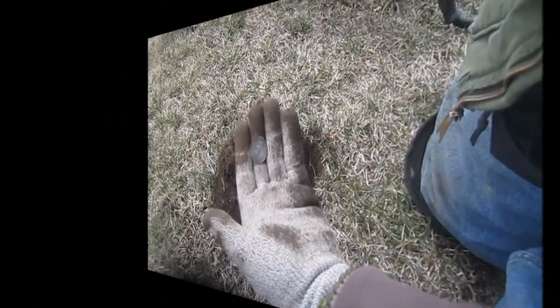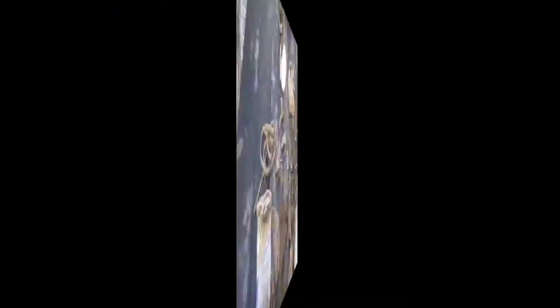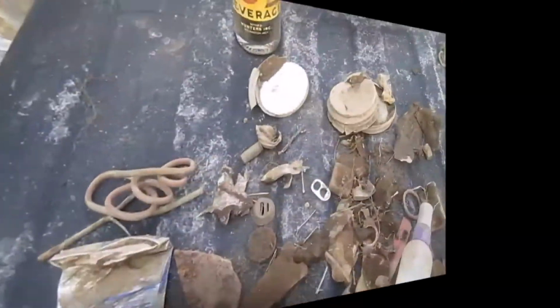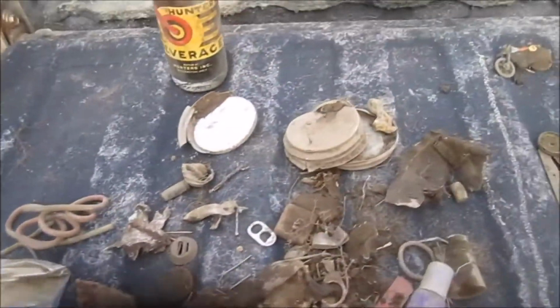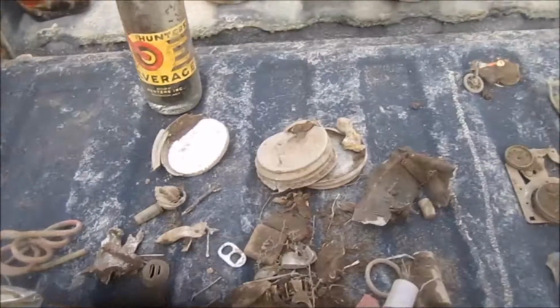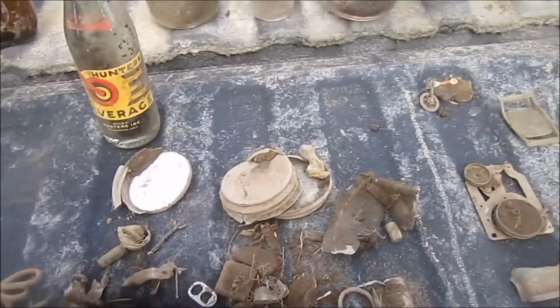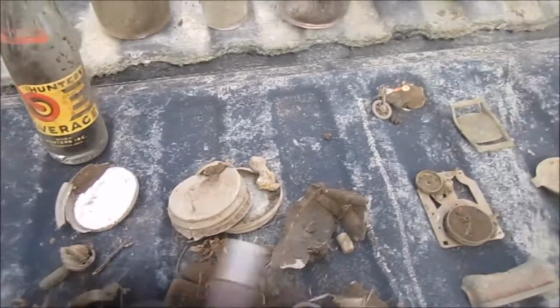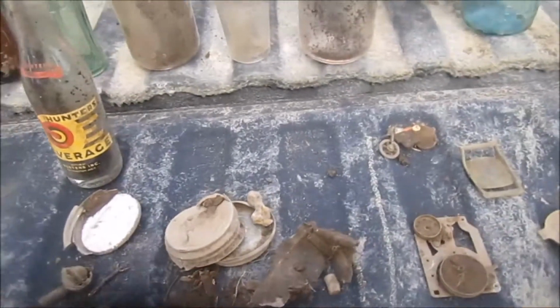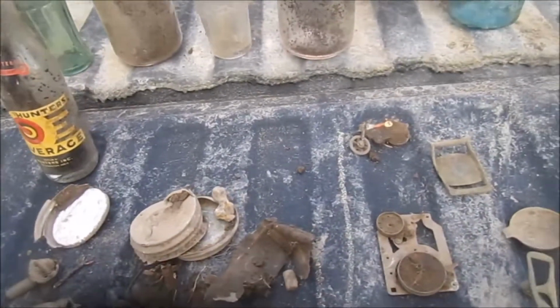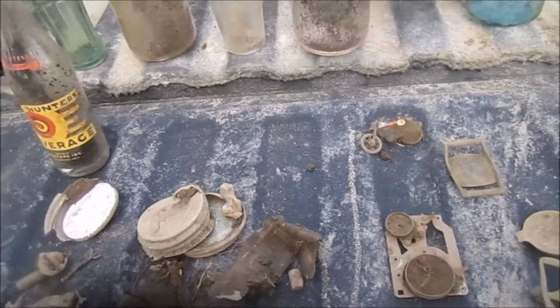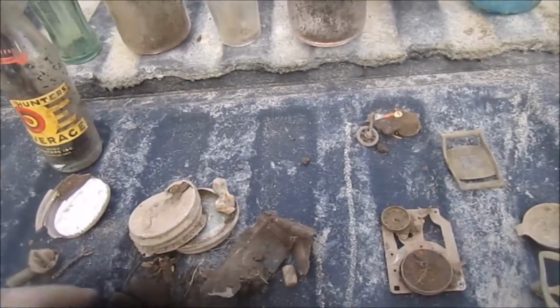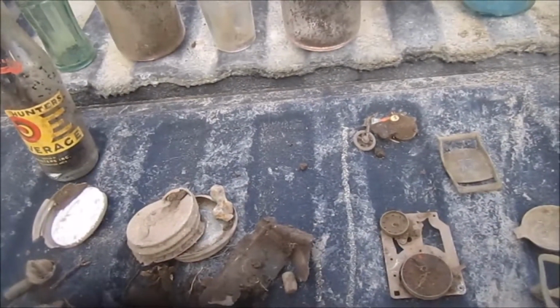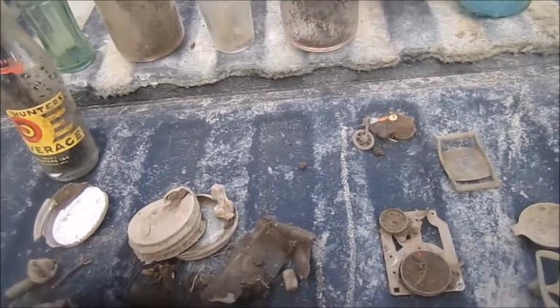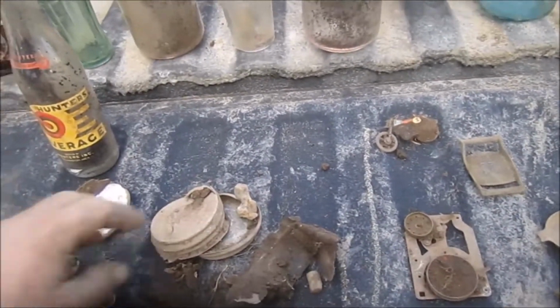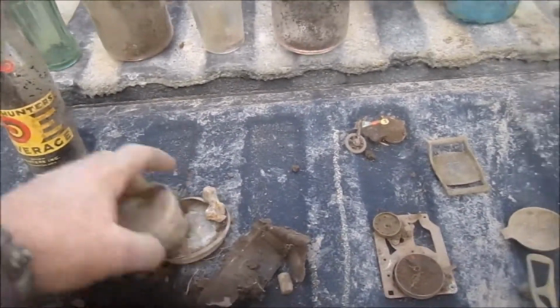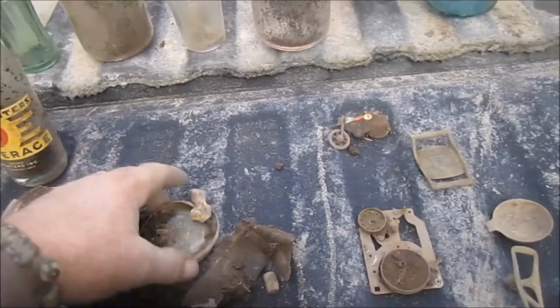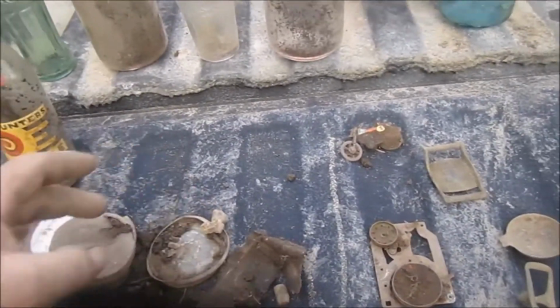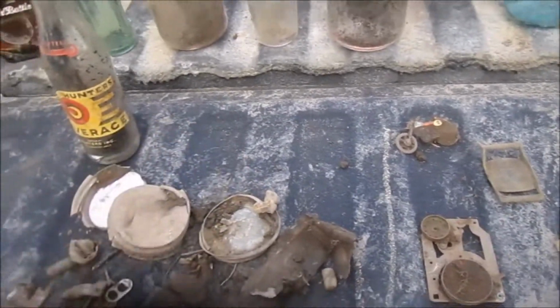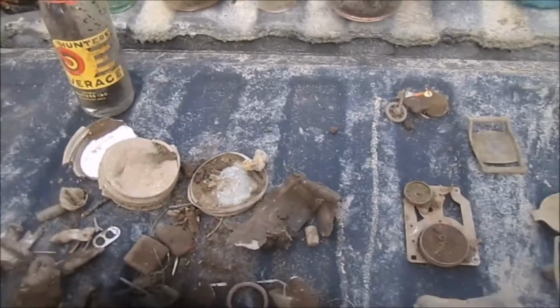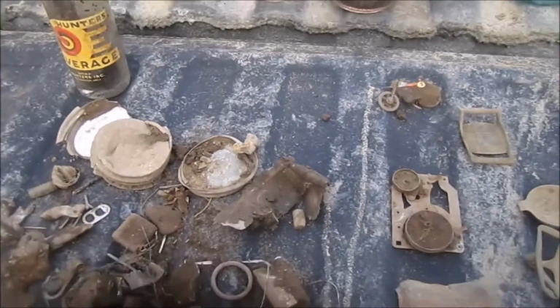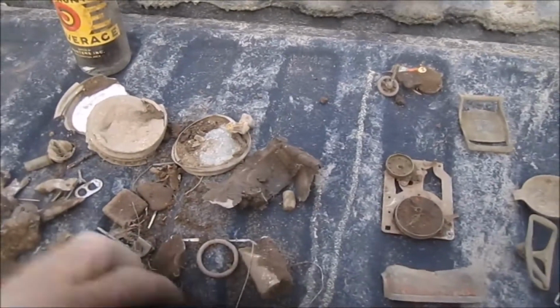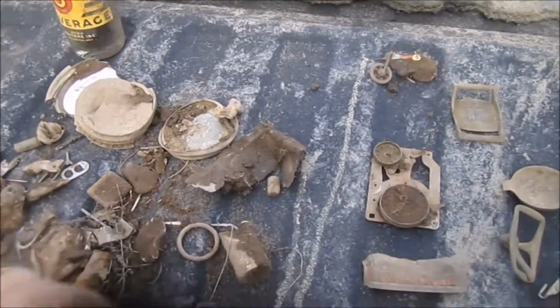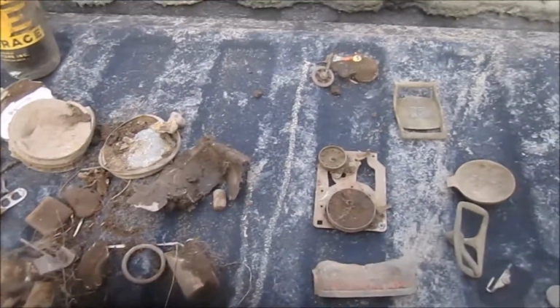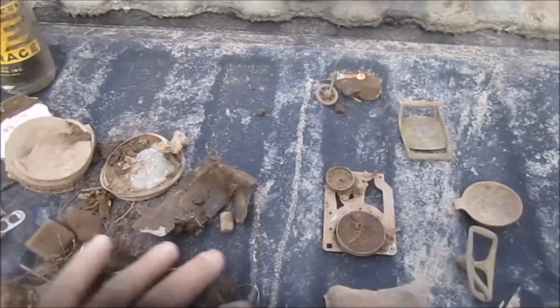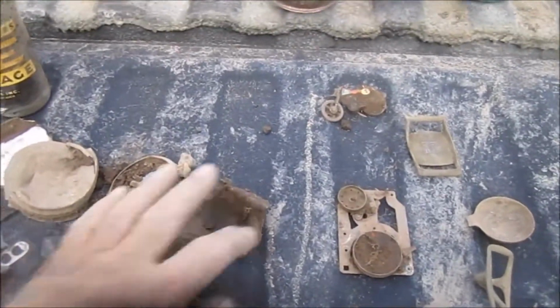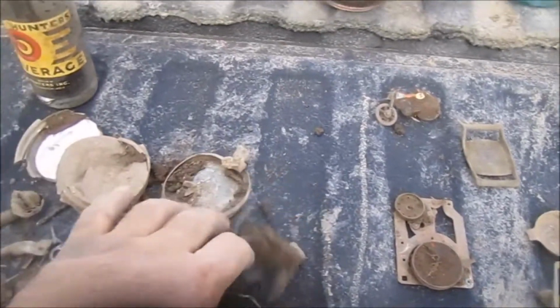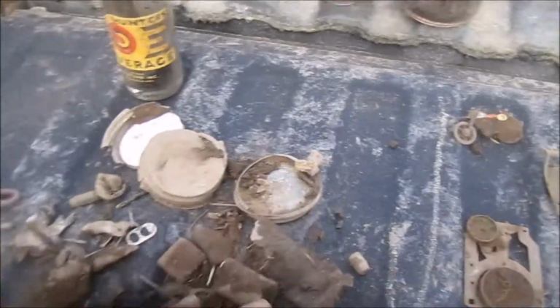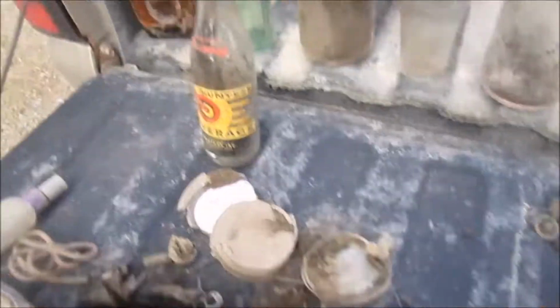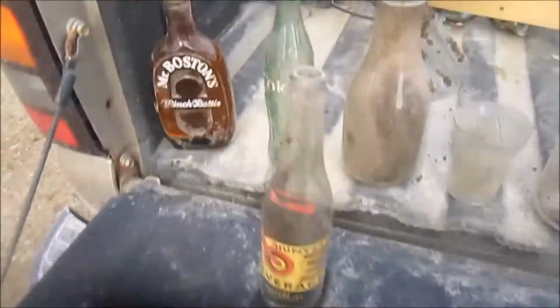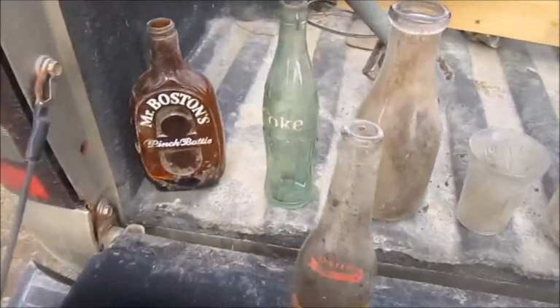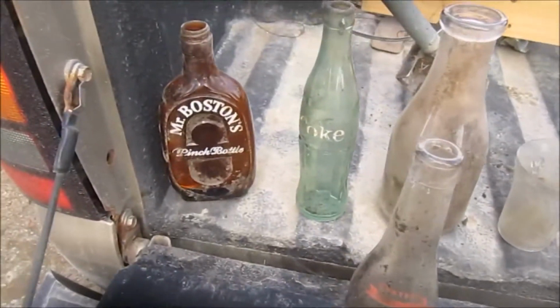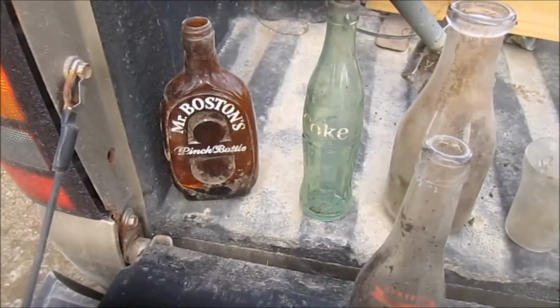Here's the trash. What did we go for? Probably about four hours. Went to a bottle dump, to an old house site. There's the trash. Bottle dump — found a bunch of bottles.